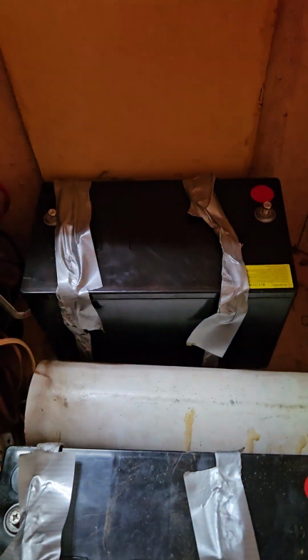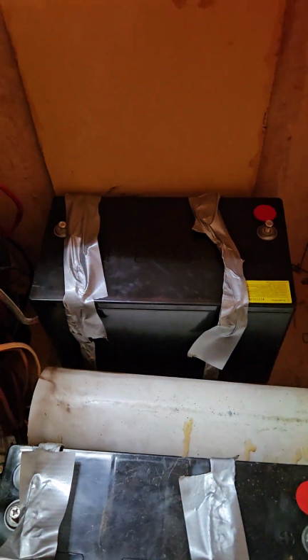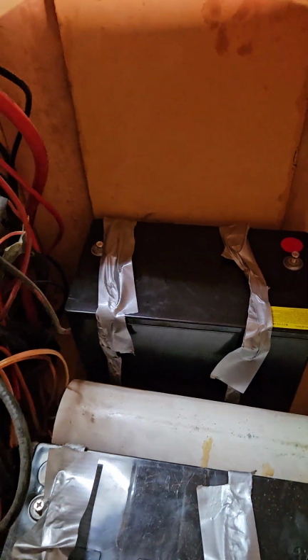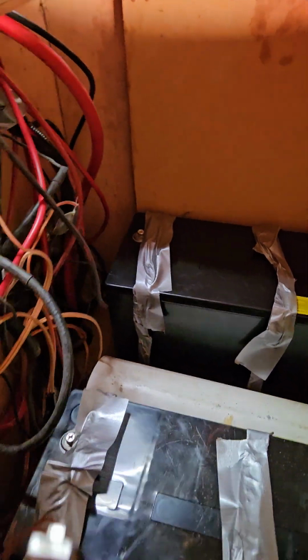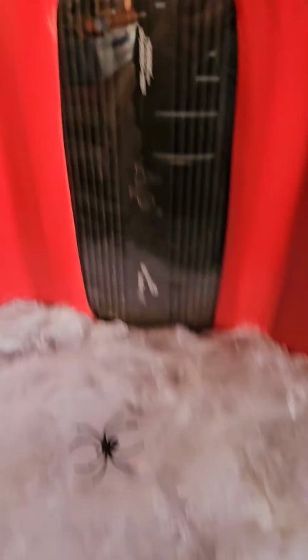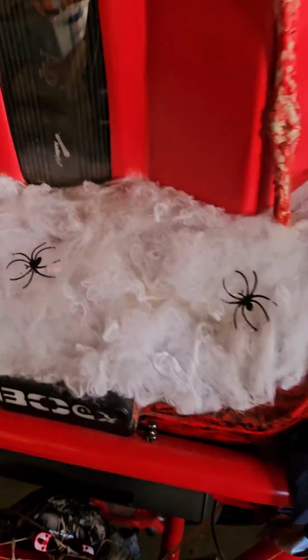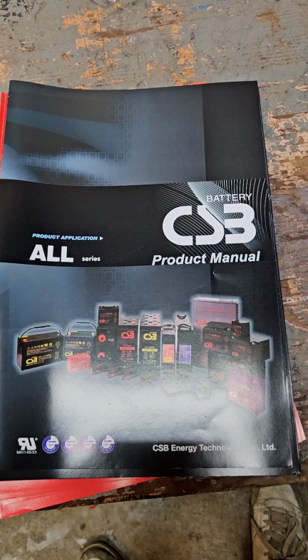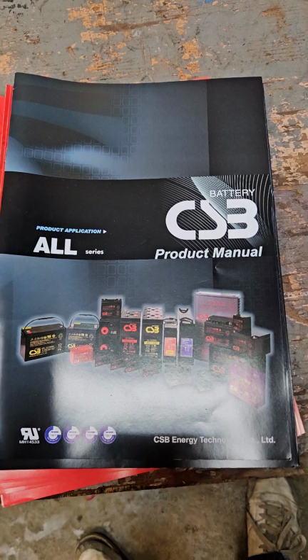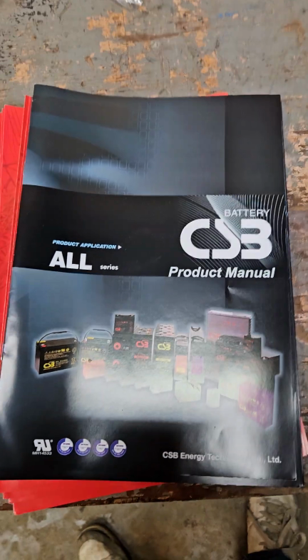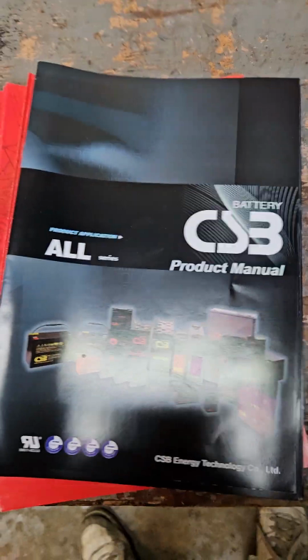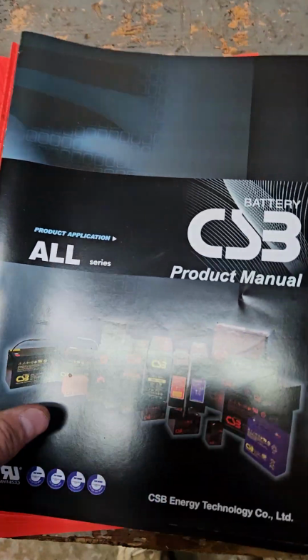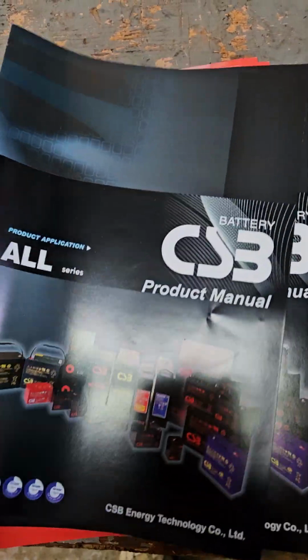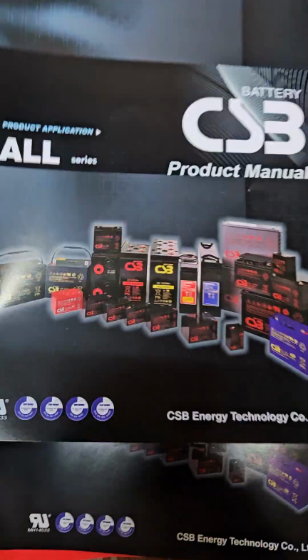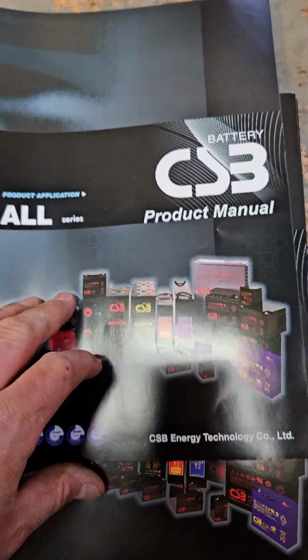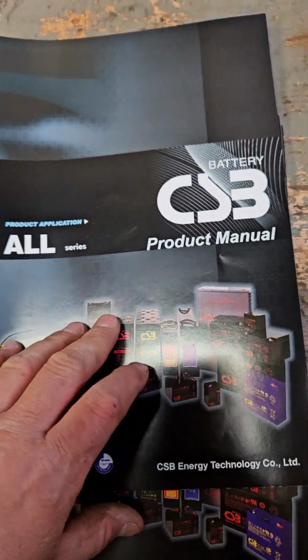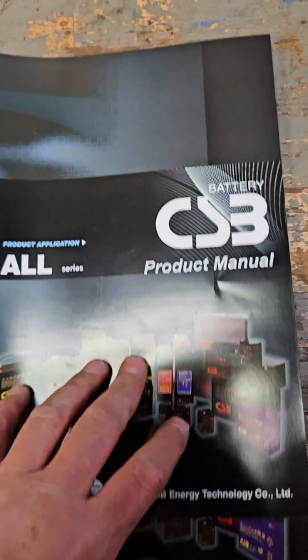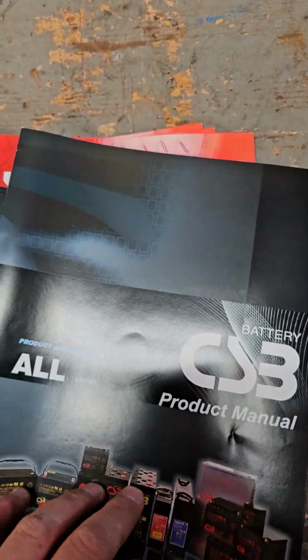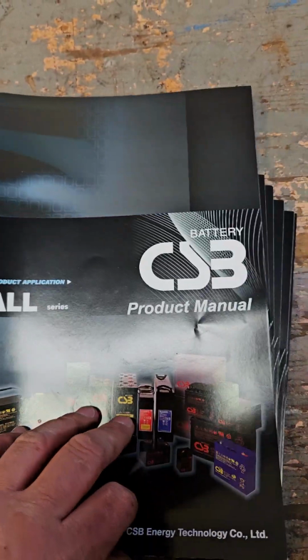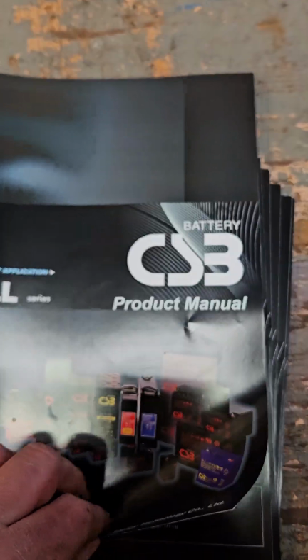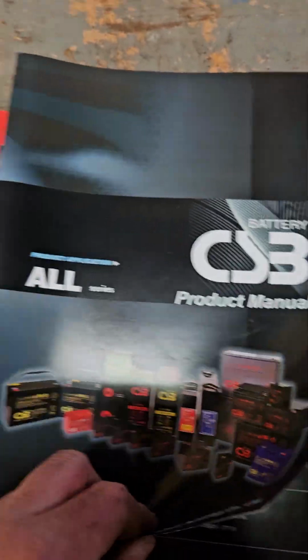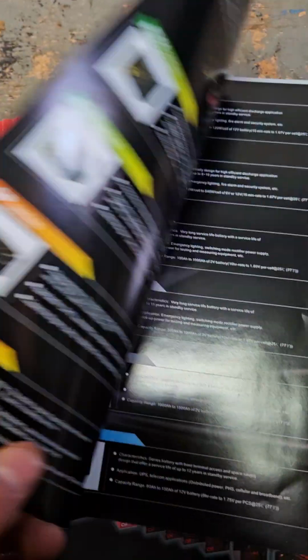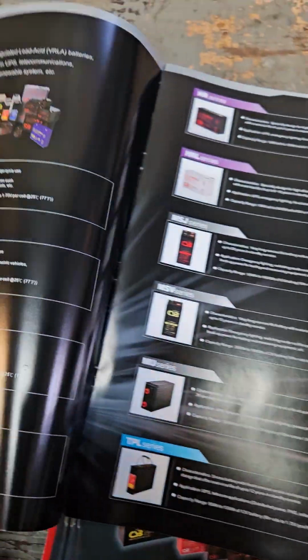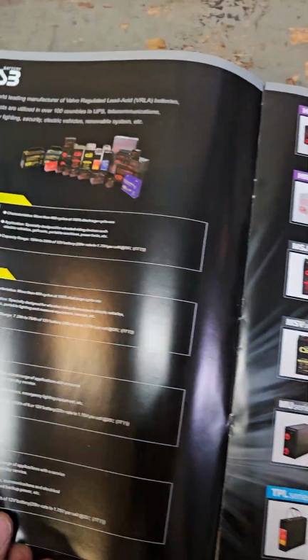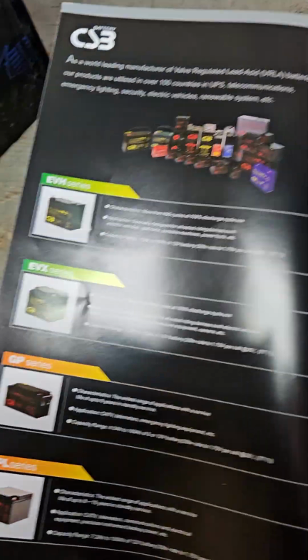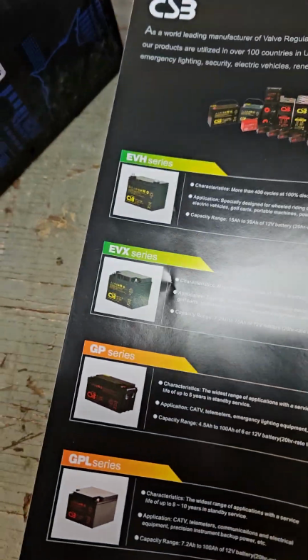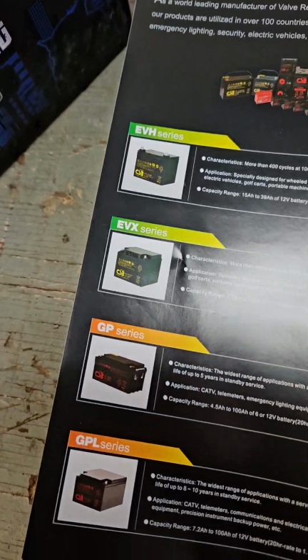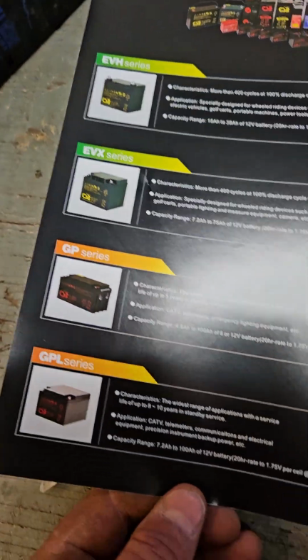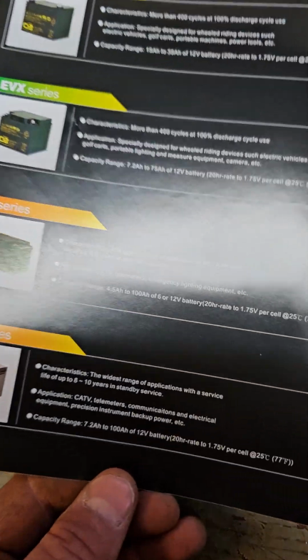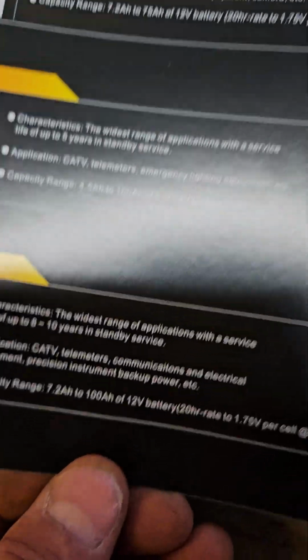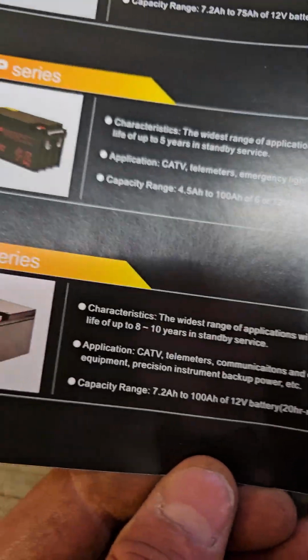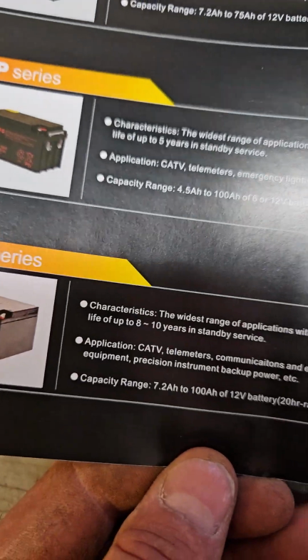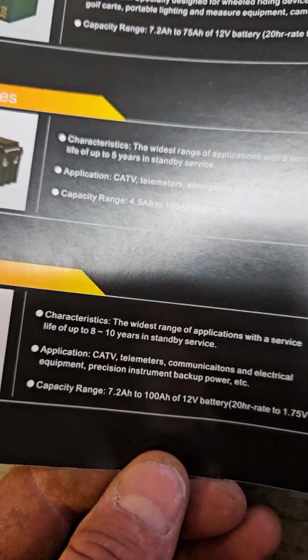I'll go back here and show how we're installing them in there. We got one more to go. Here are some of their brochures — CSB battery product manual — shows what's on there and also the description.